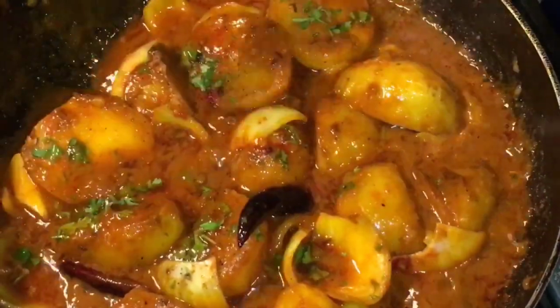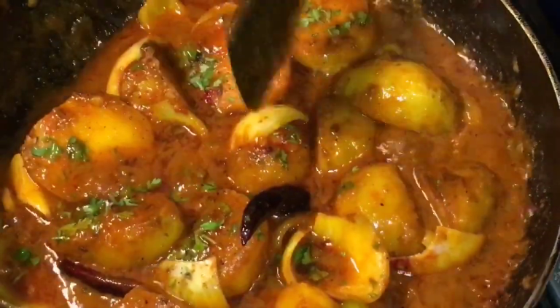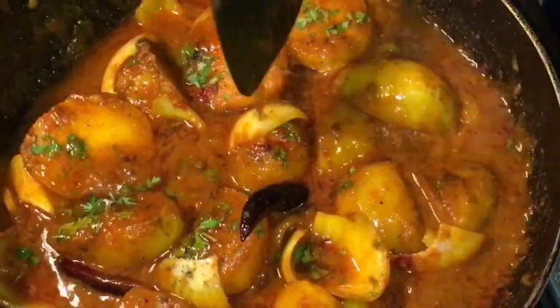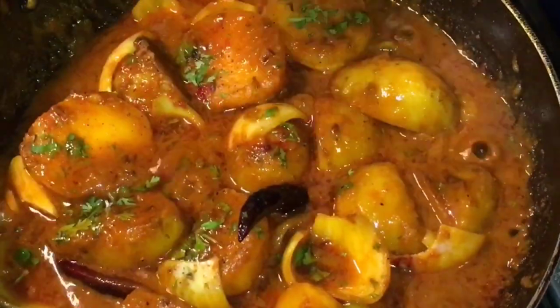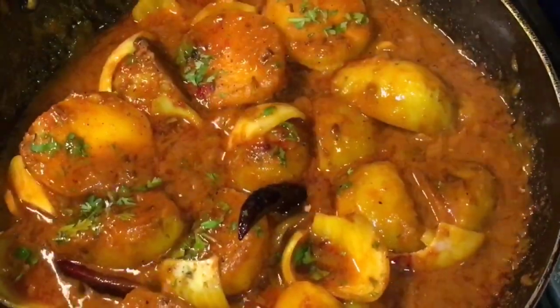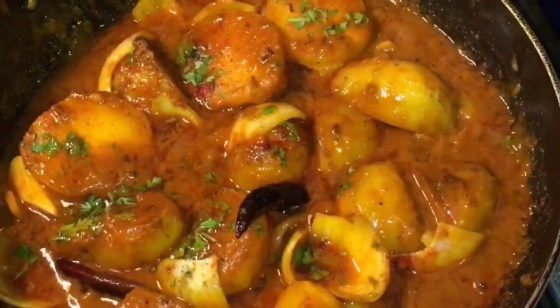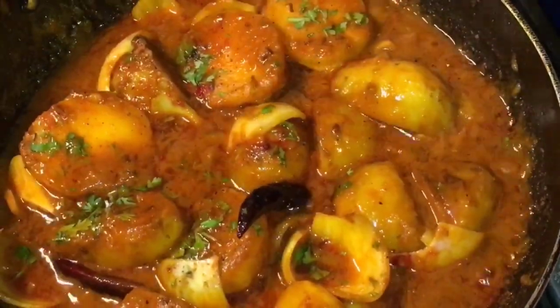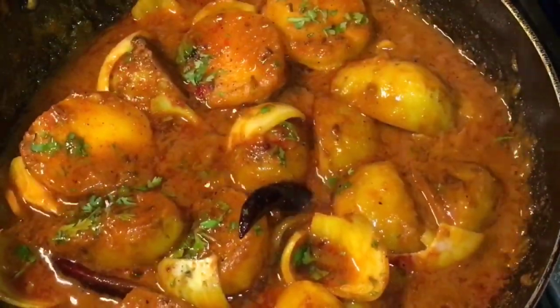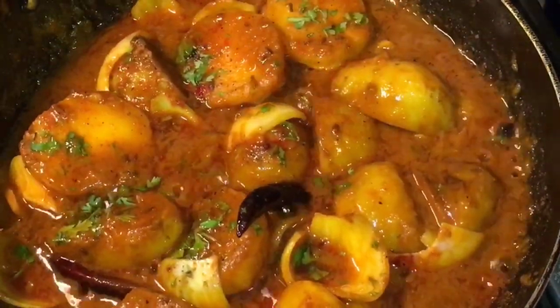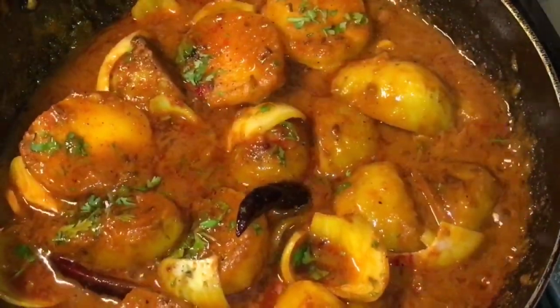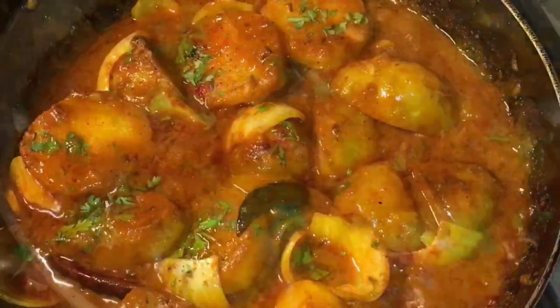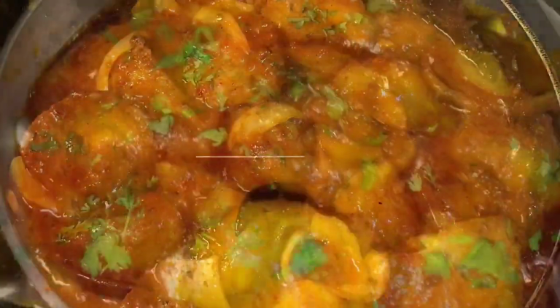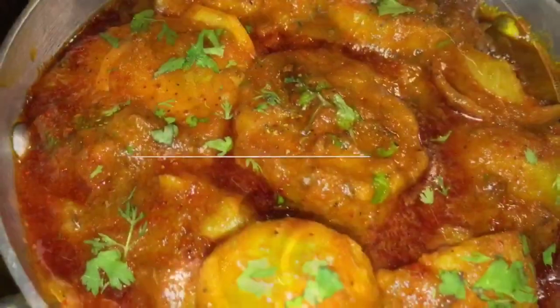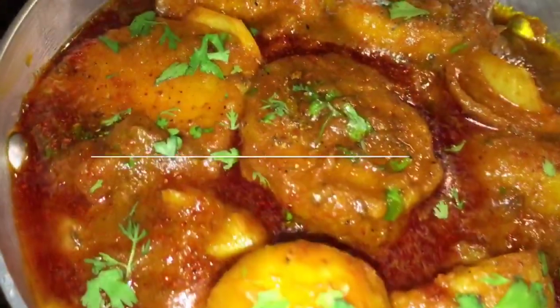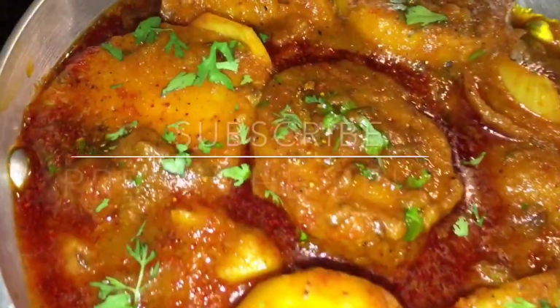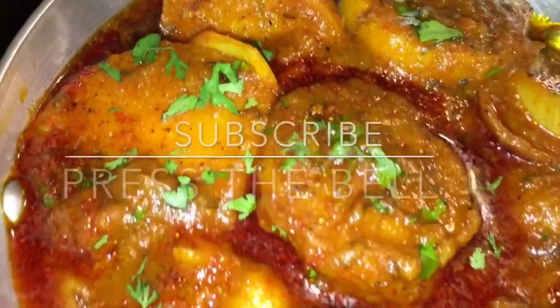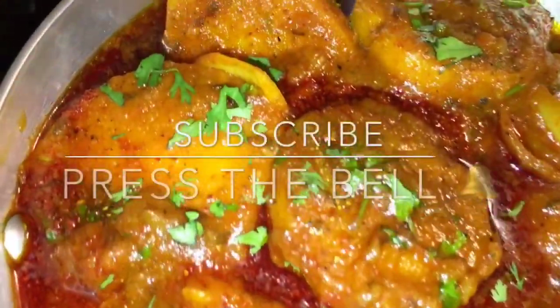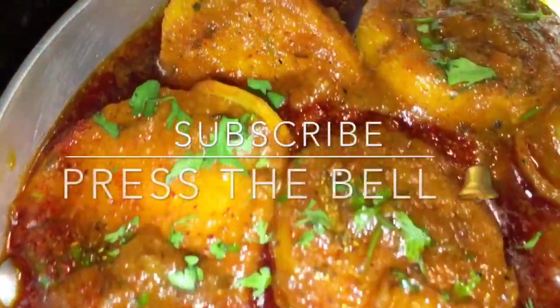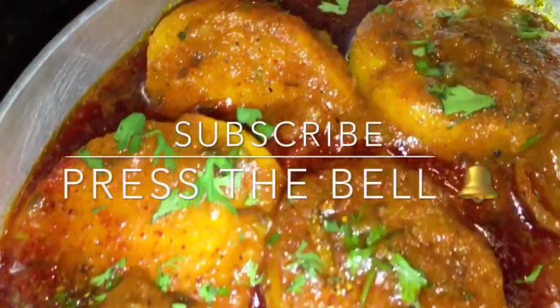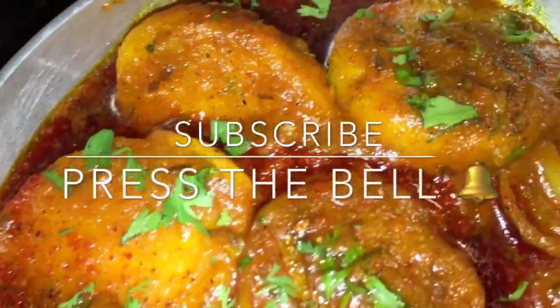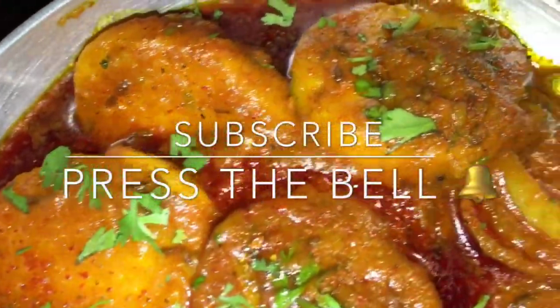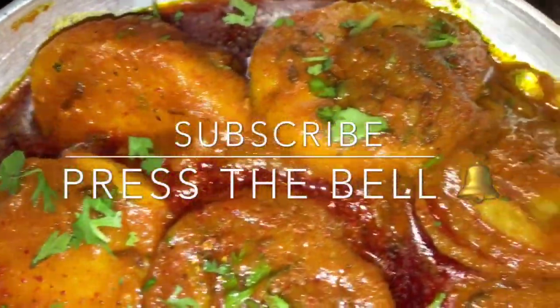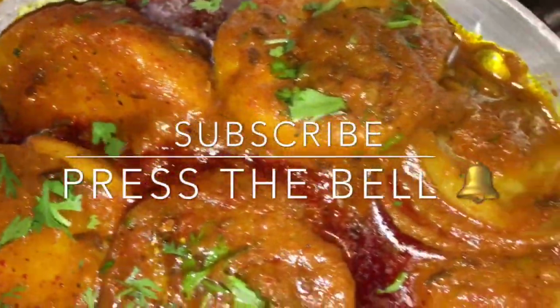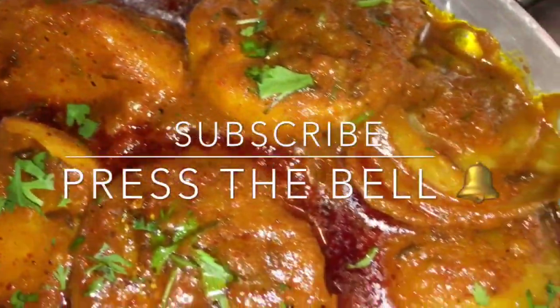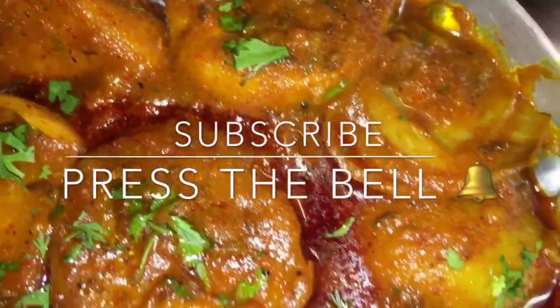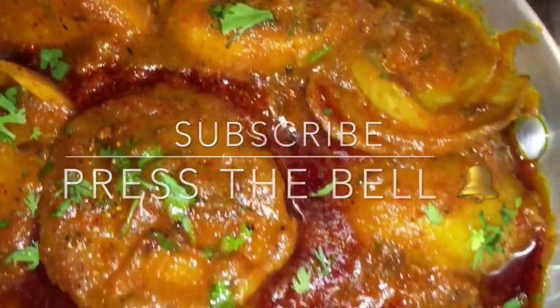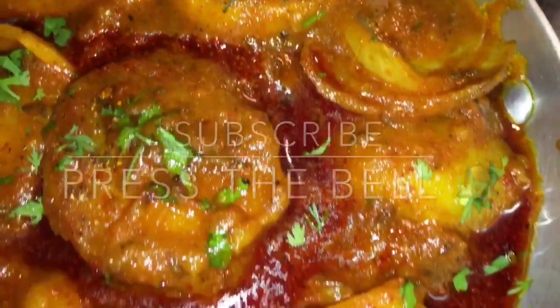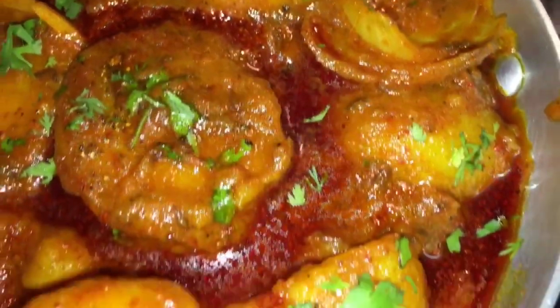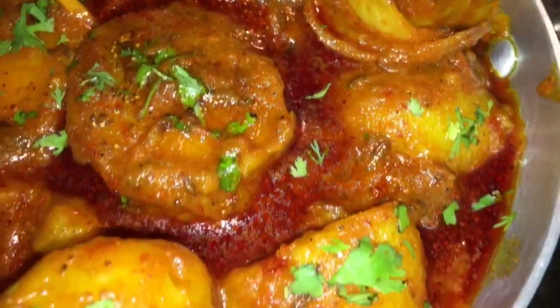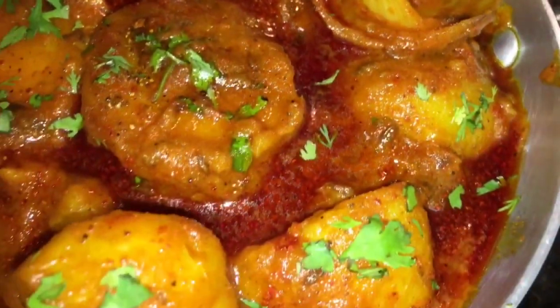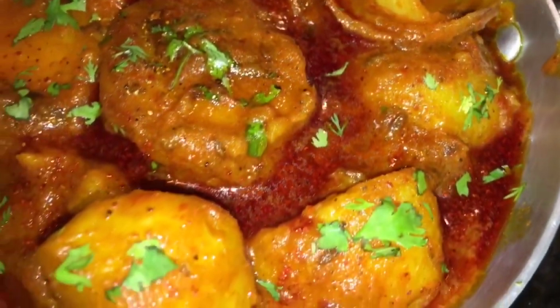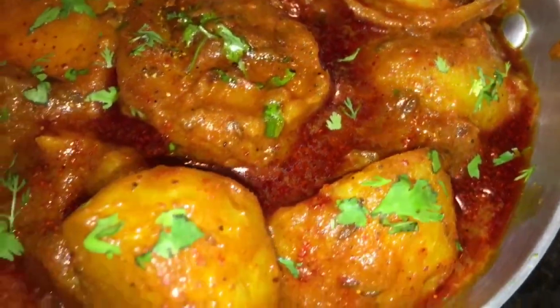And you're done! Stay tuned for more recipes and please subscribe to my channel.